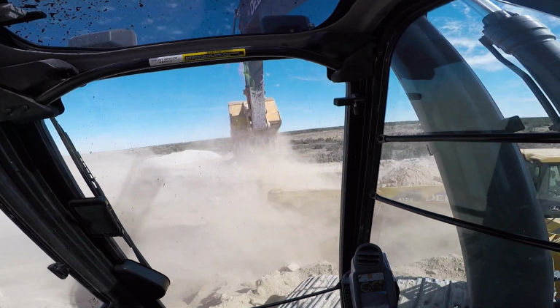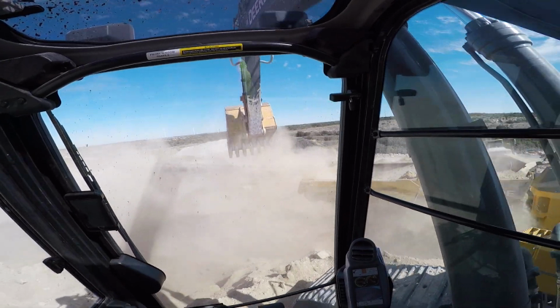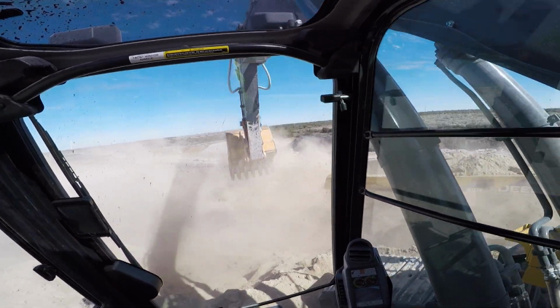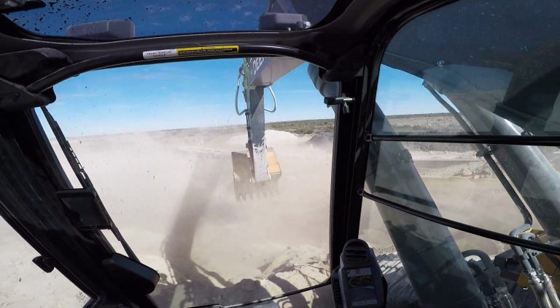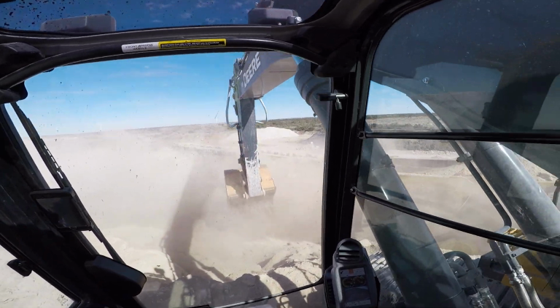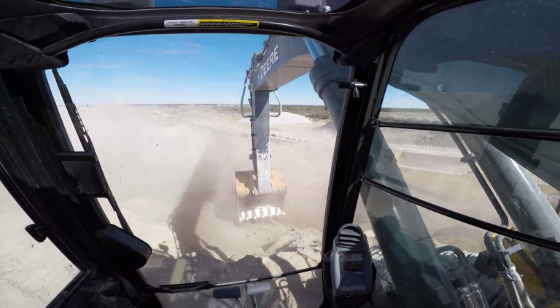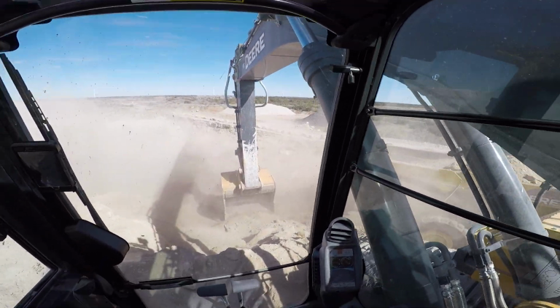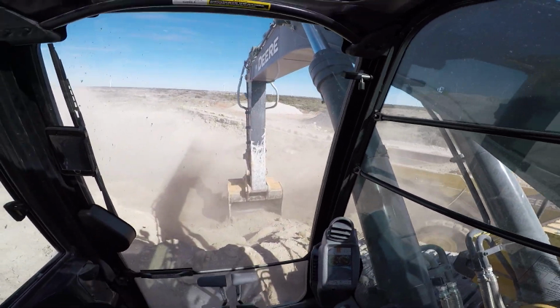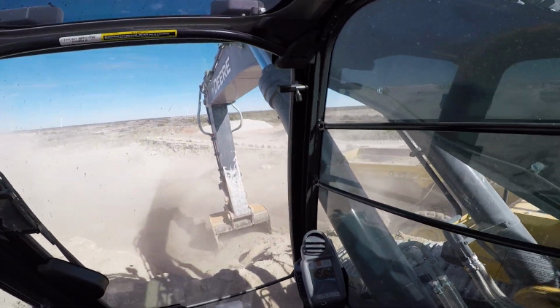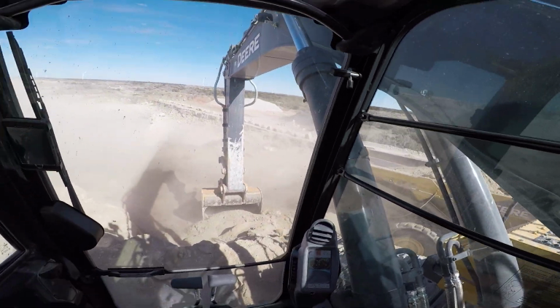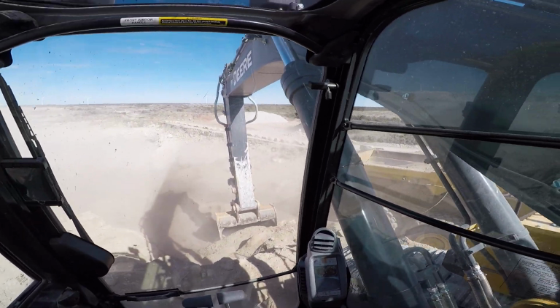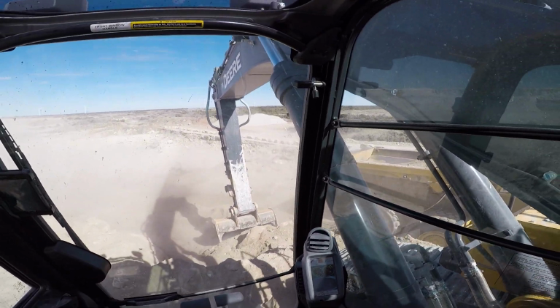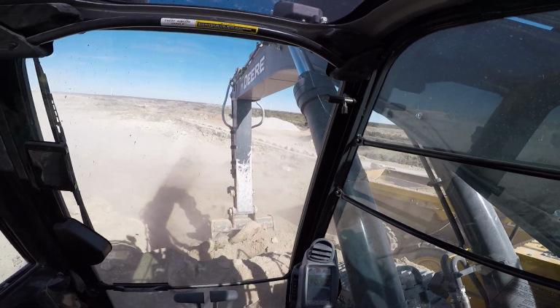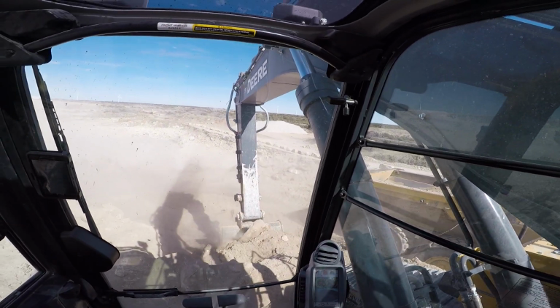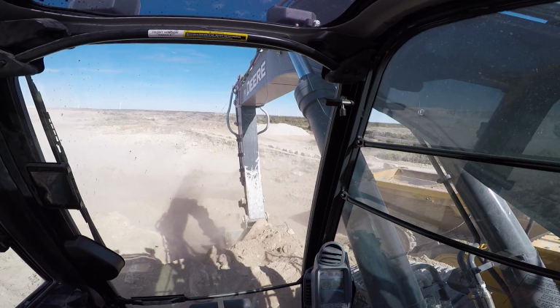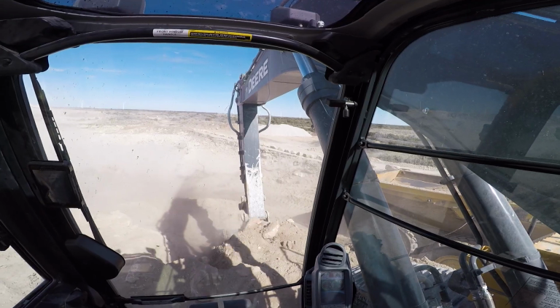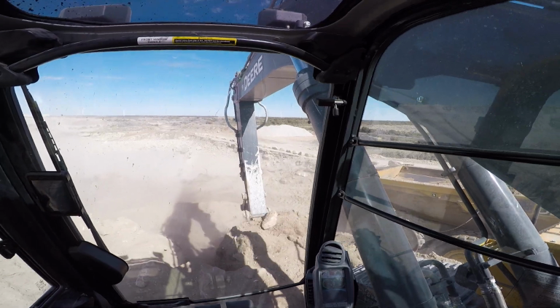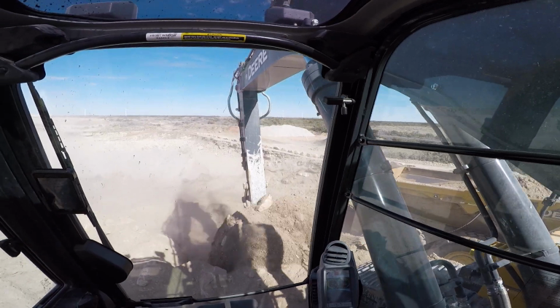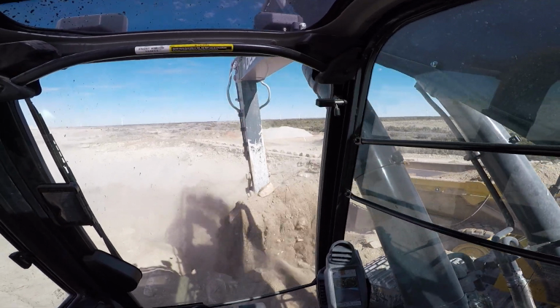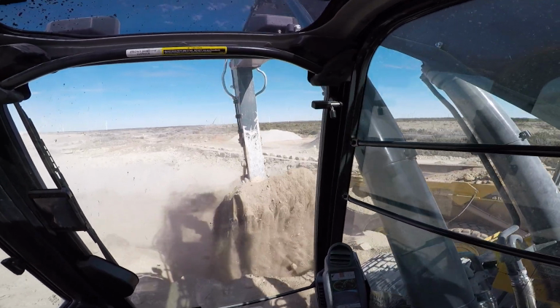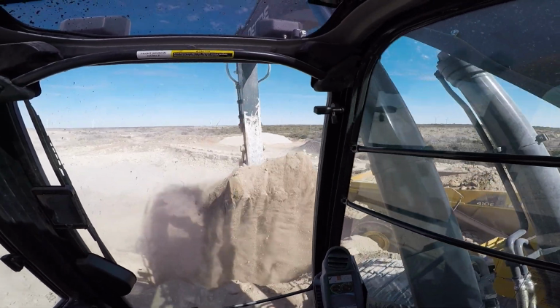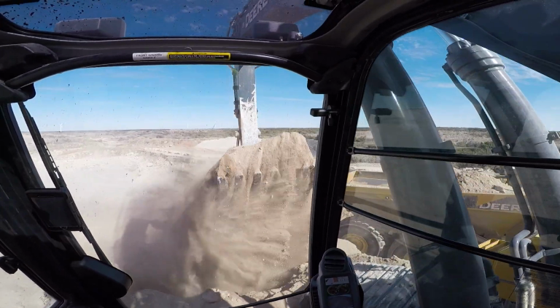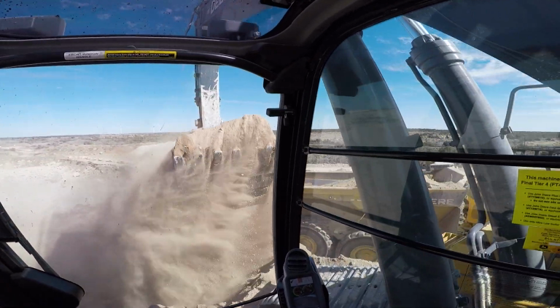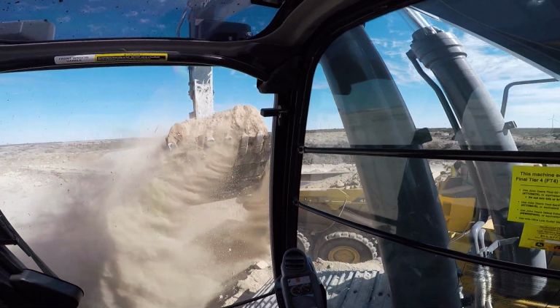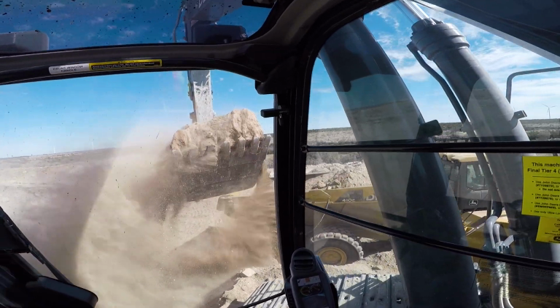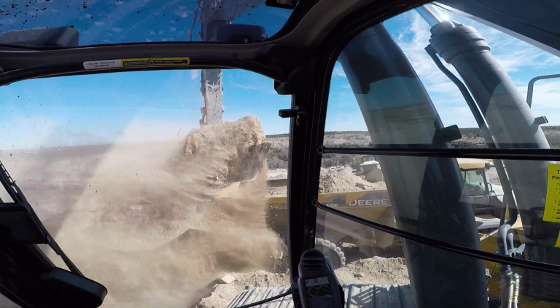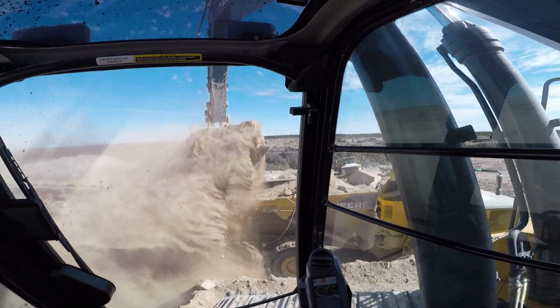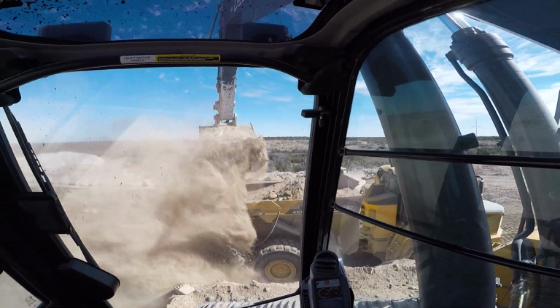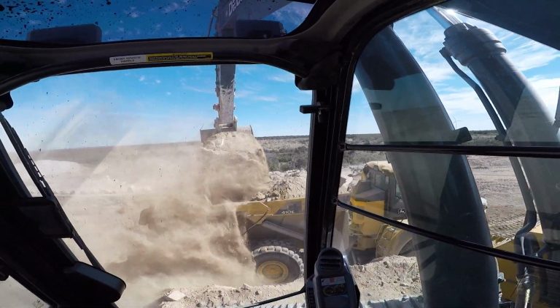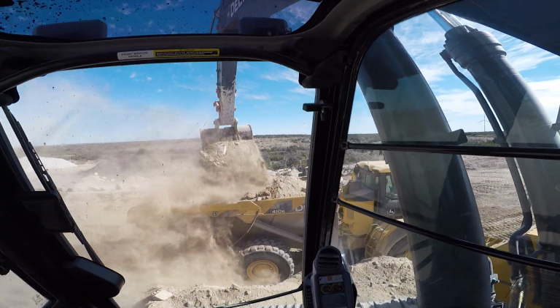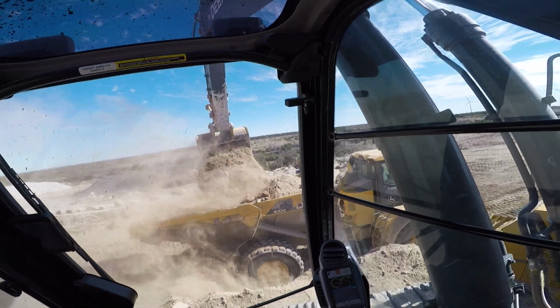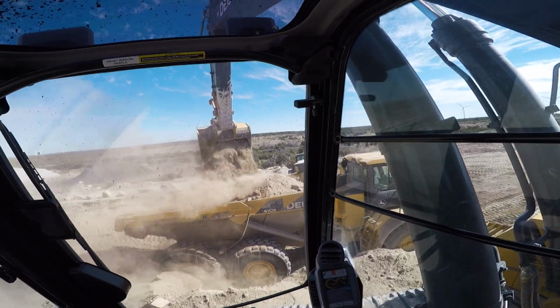Rebuild your credit with on-time payment, because it's only fair that you get credit when credit is due. Visit MotorTrust at 135700, next door to Proctor Automotive, or go online at MotorTrust.com.